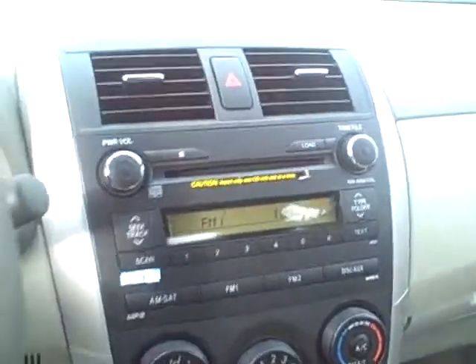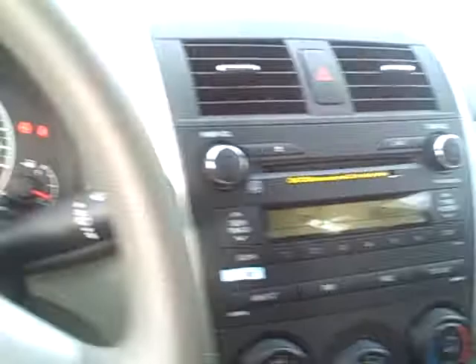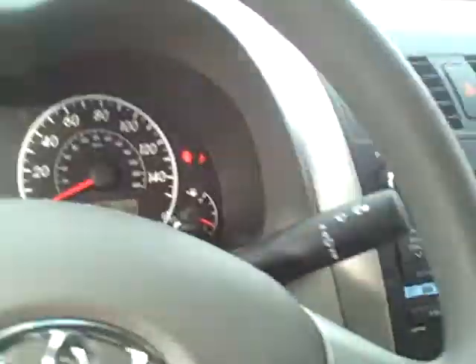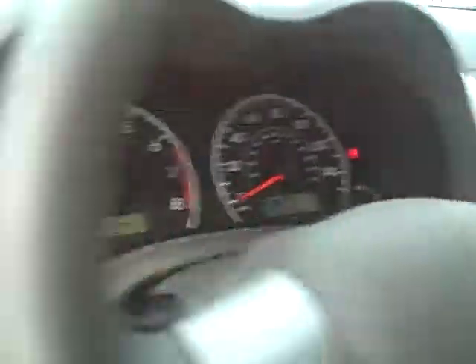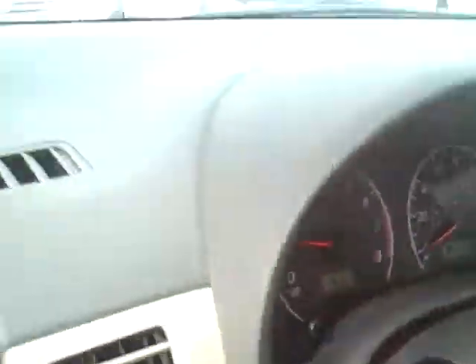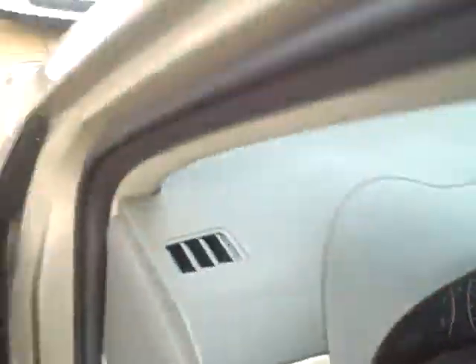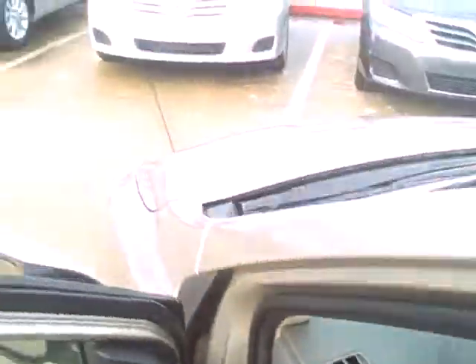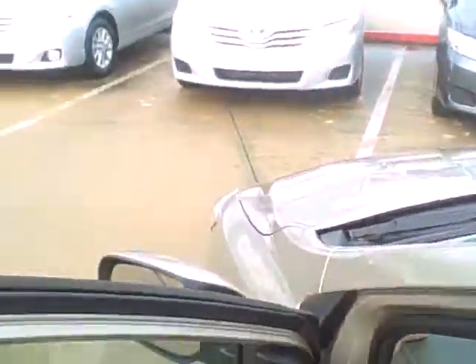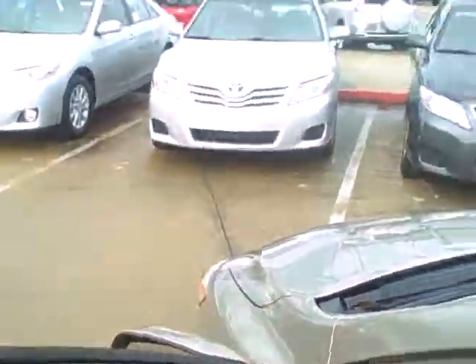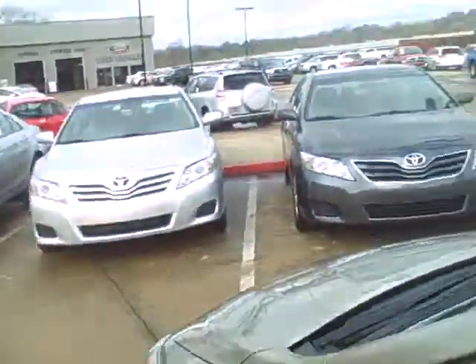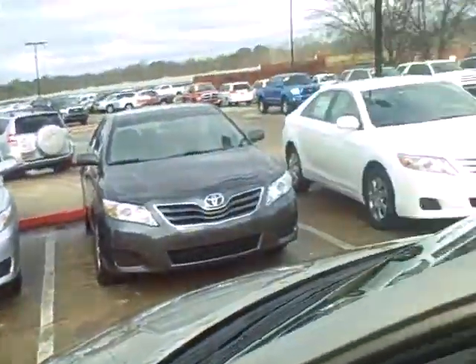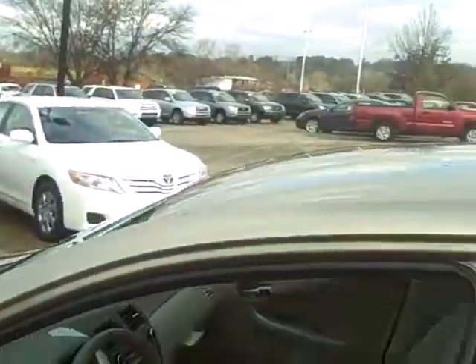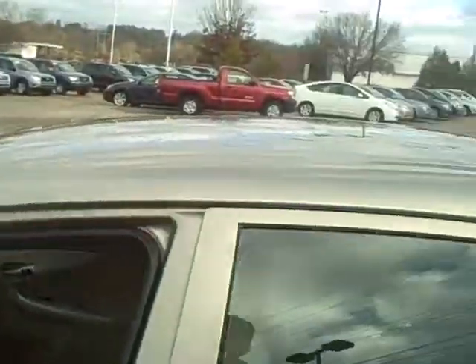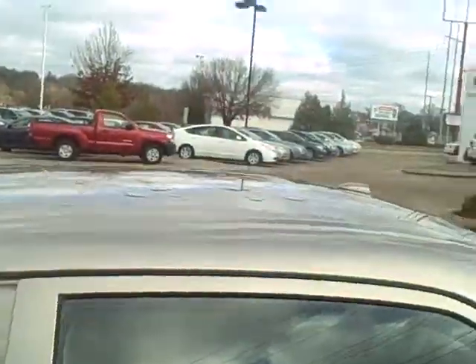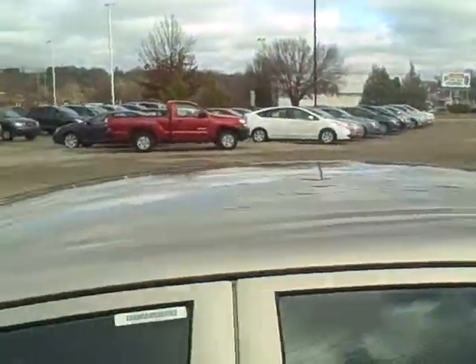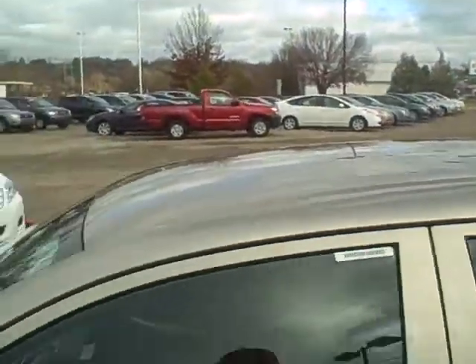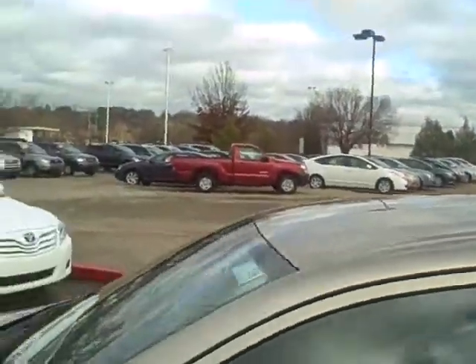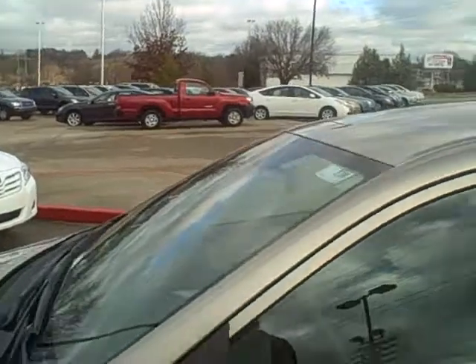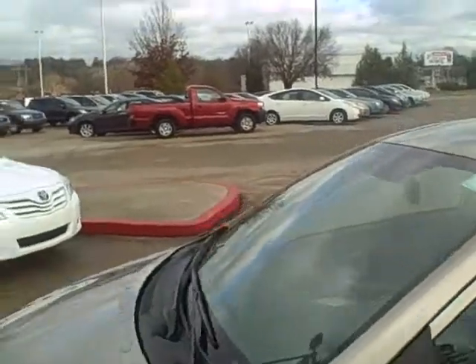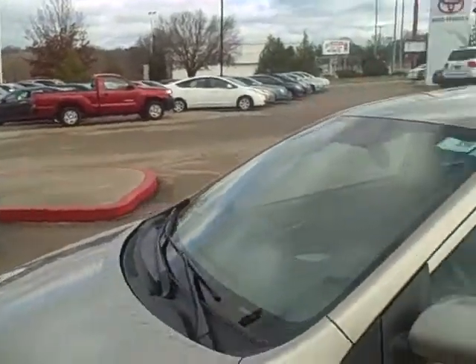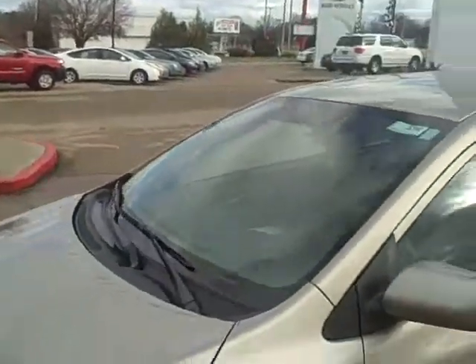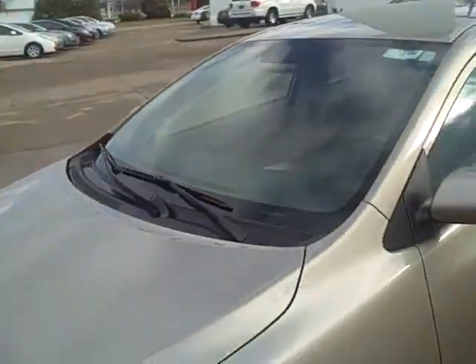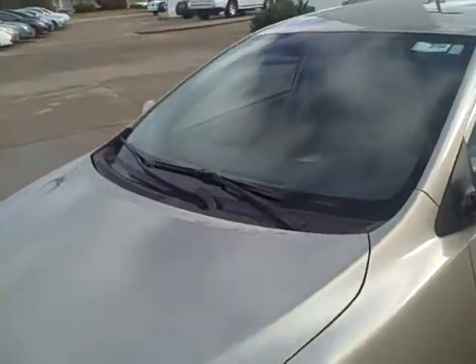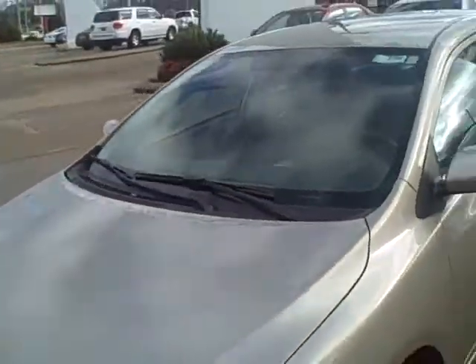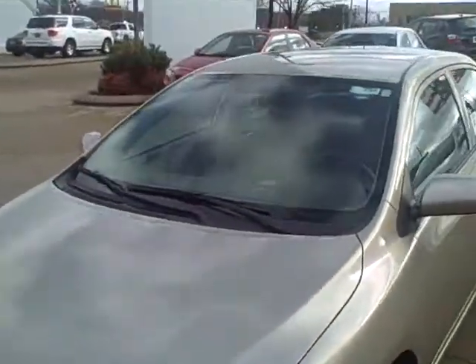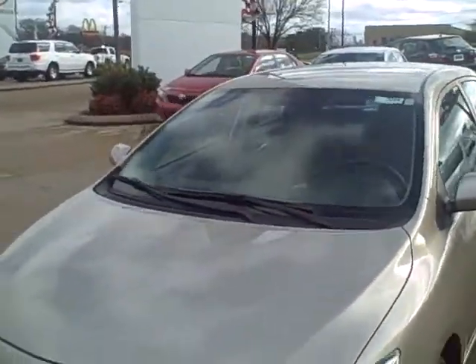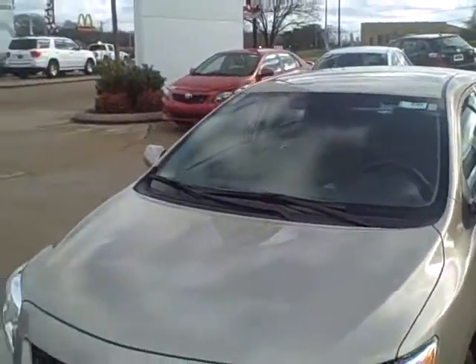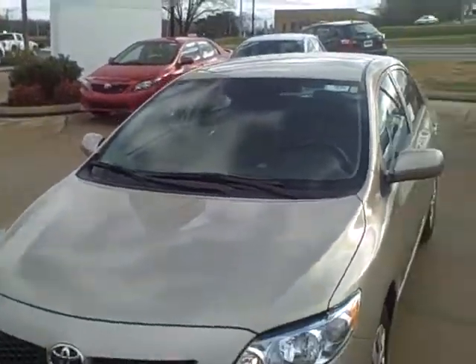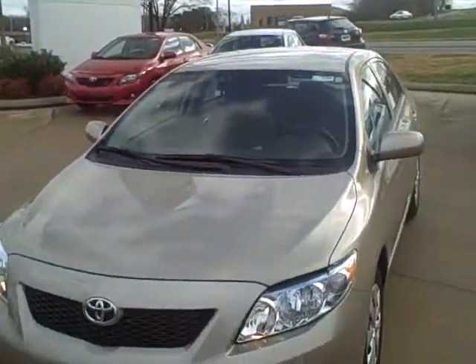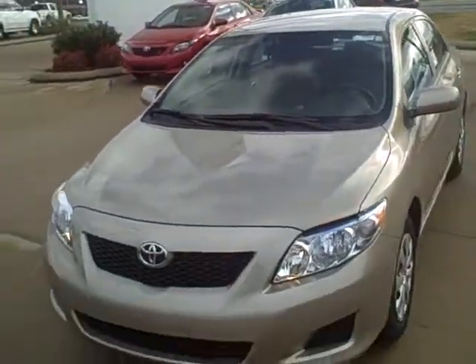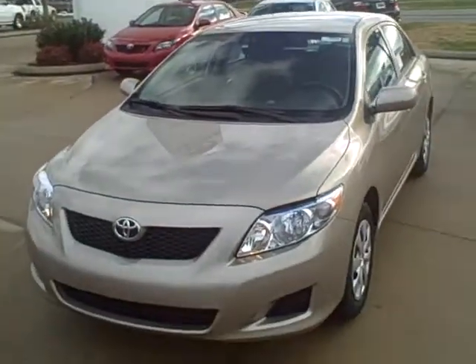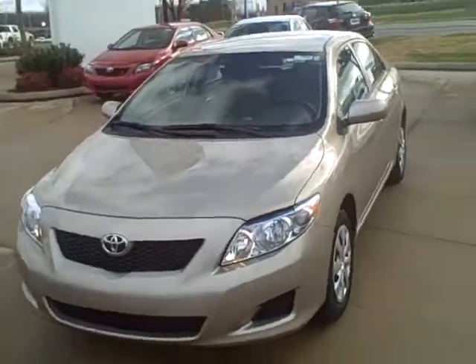All in all, great car — really just an impressive vehicle. Corollas are one of Toyota's oldest vehicles that it's been selling, so they know how to do it right.